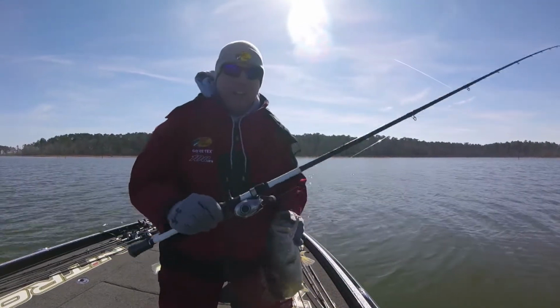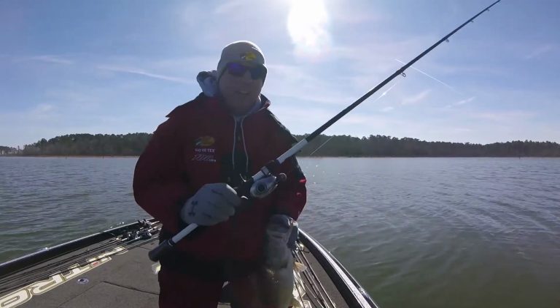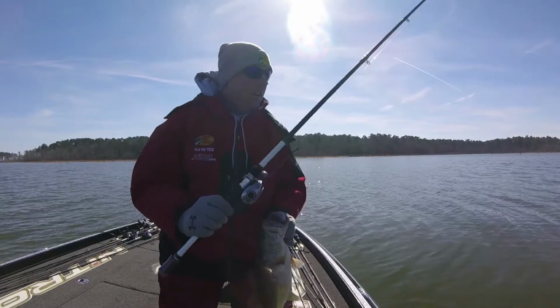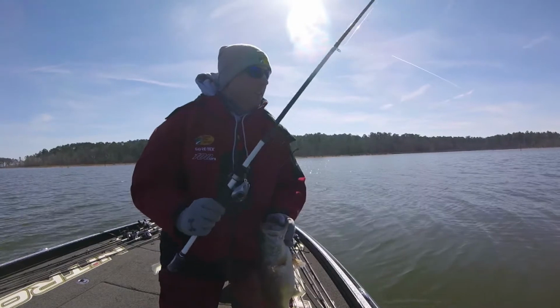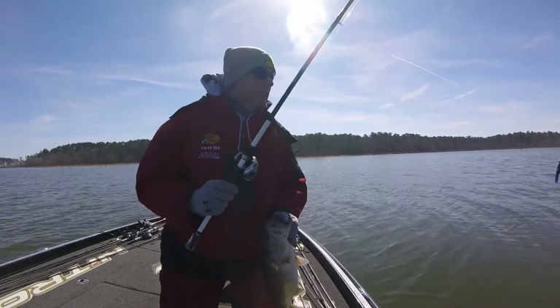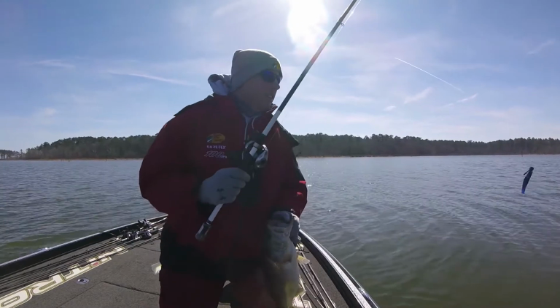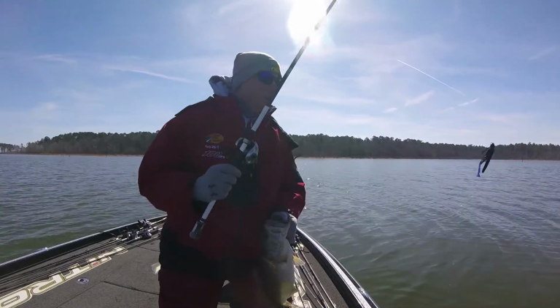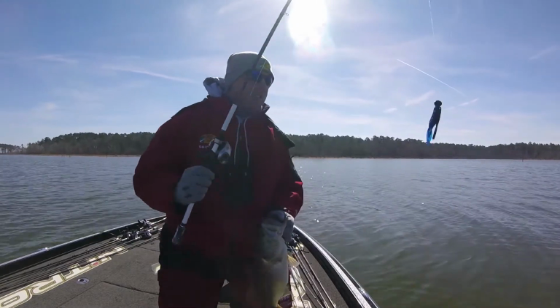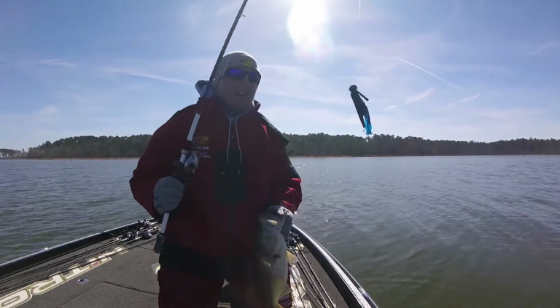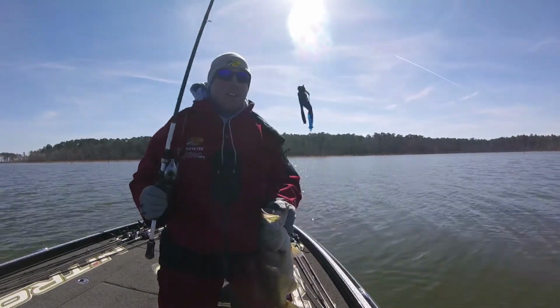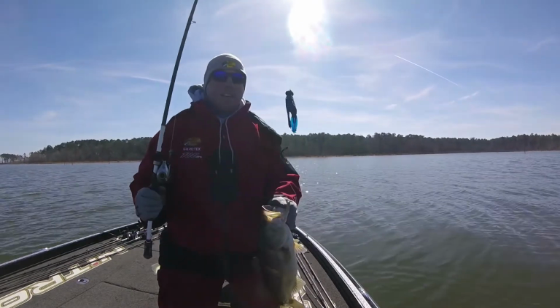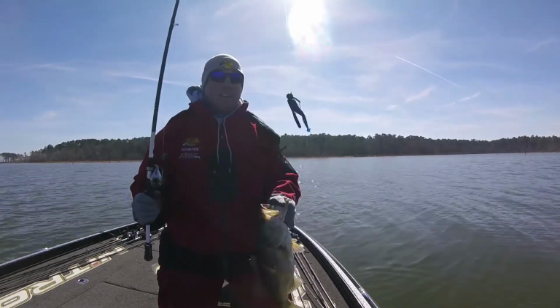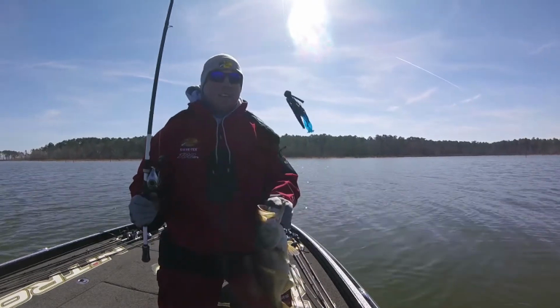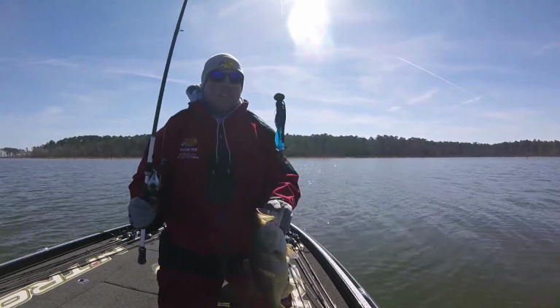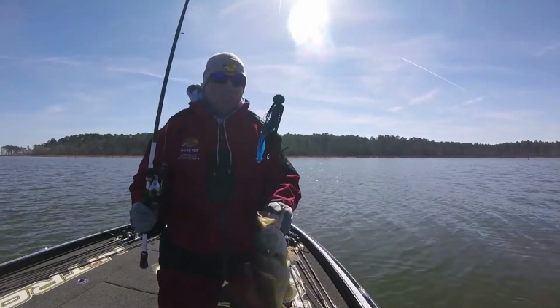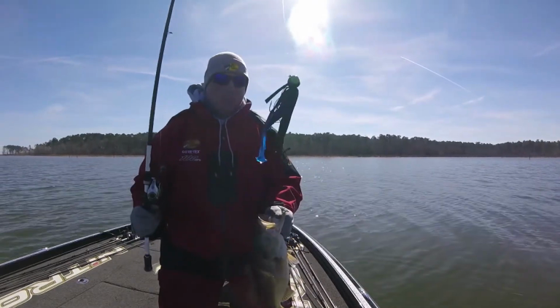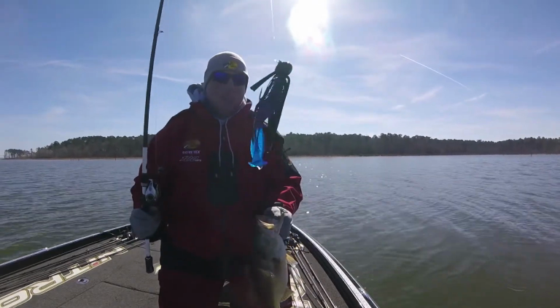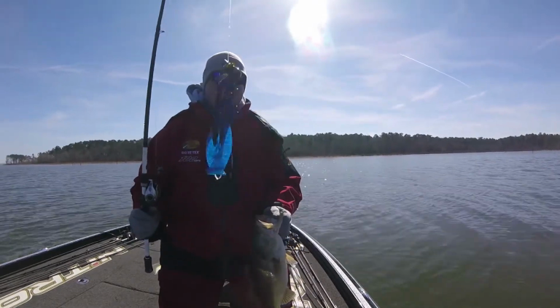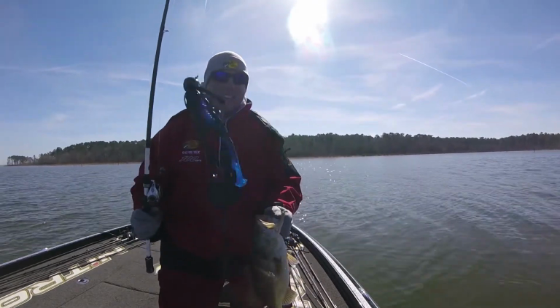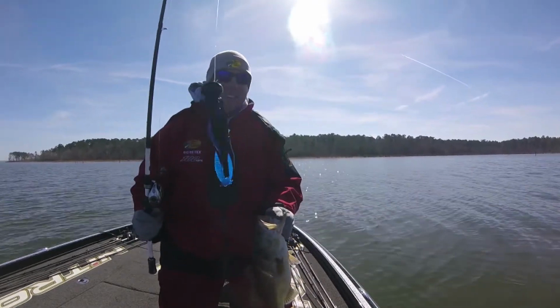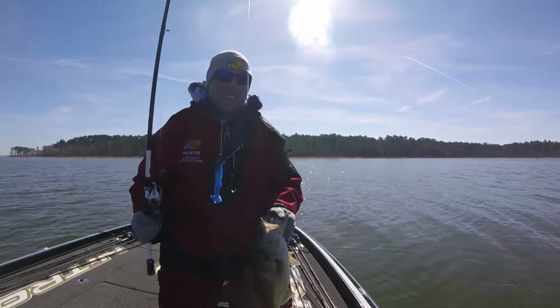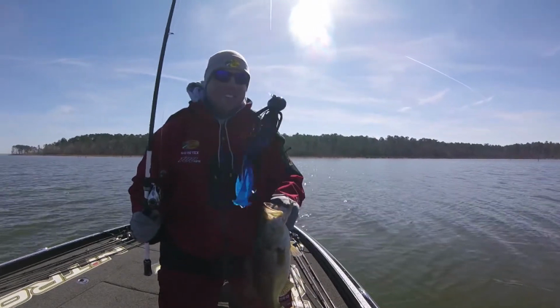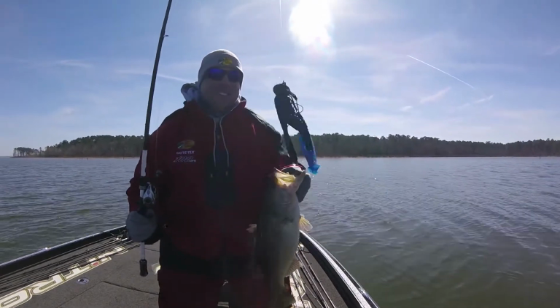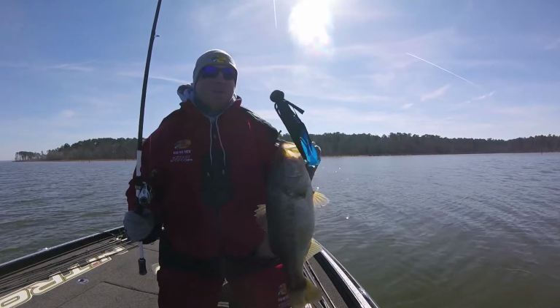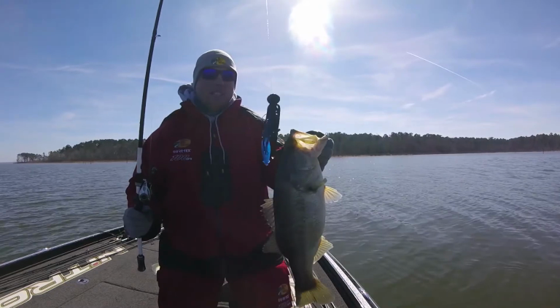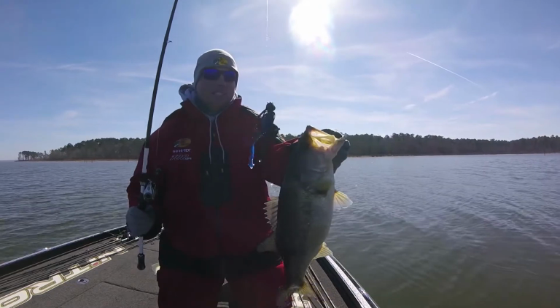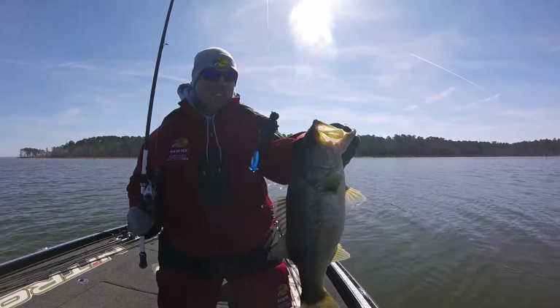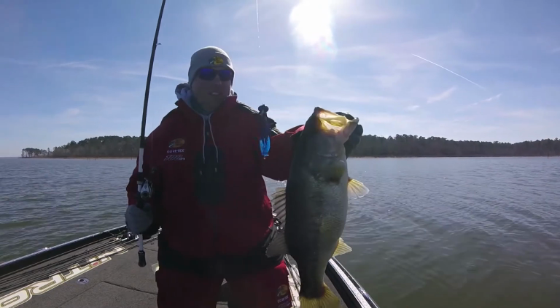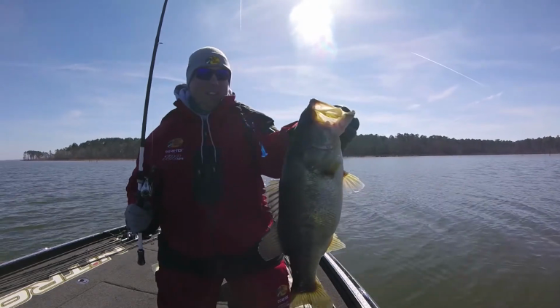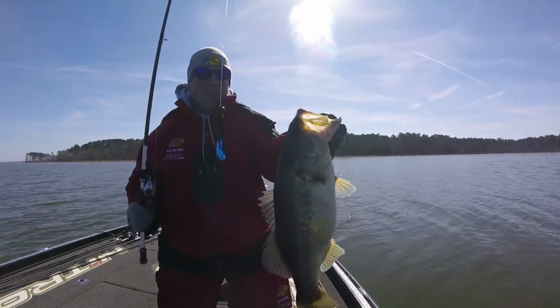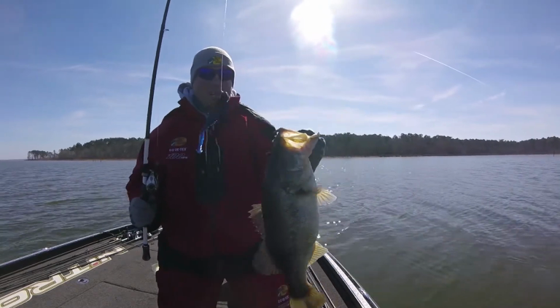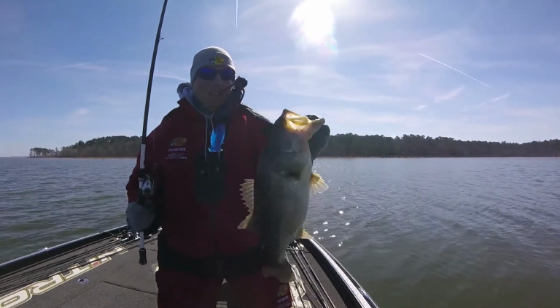That fish right there came on that Strike King Jordan Lee Comeback Jig with a Rage Bug. Look at that.